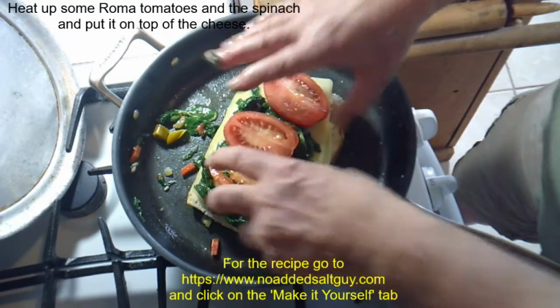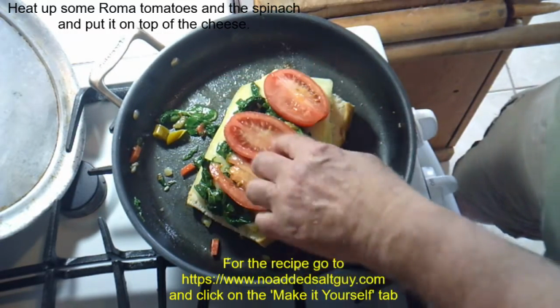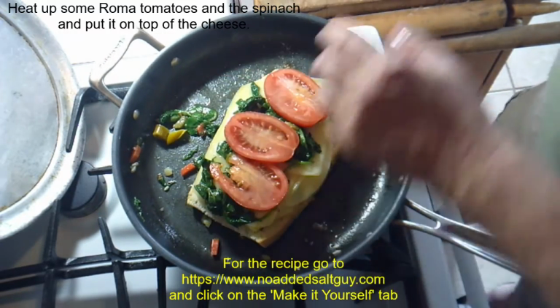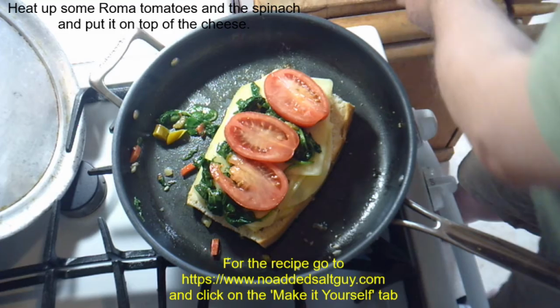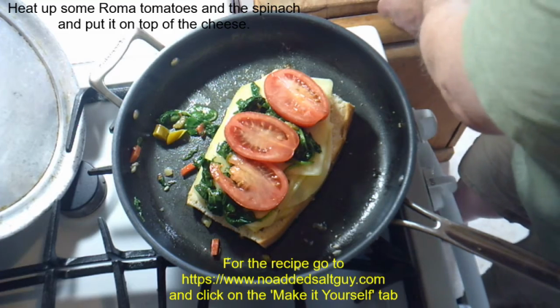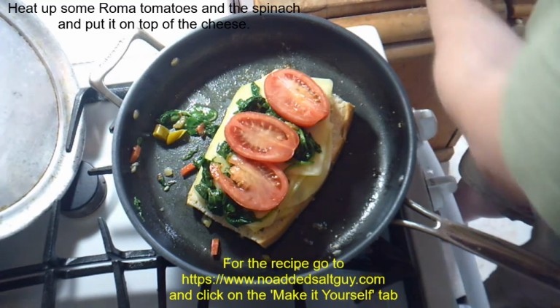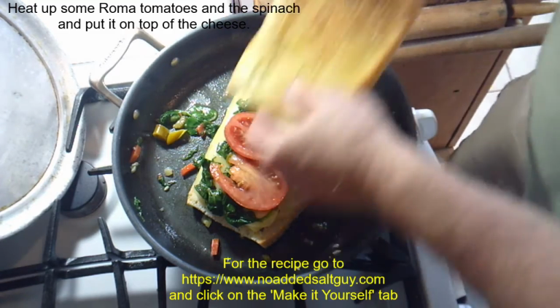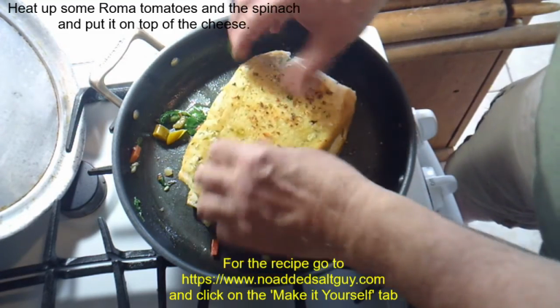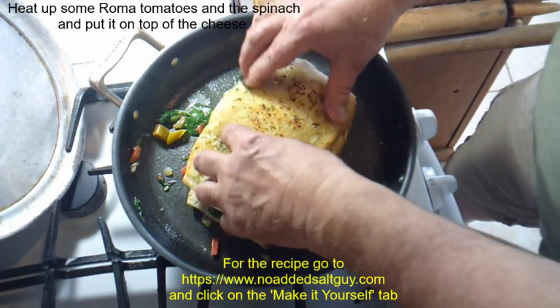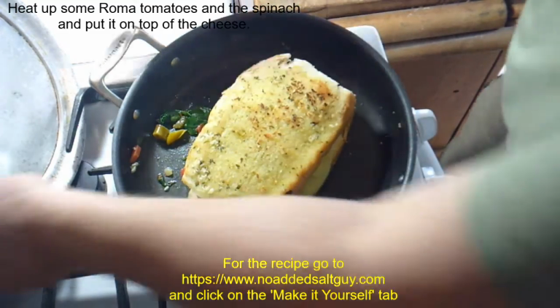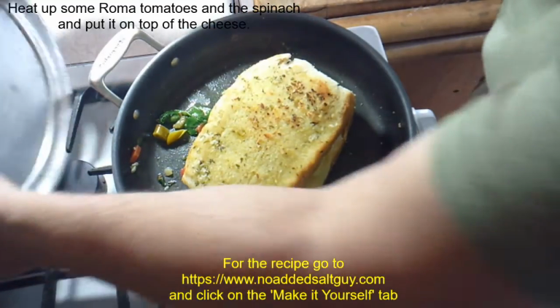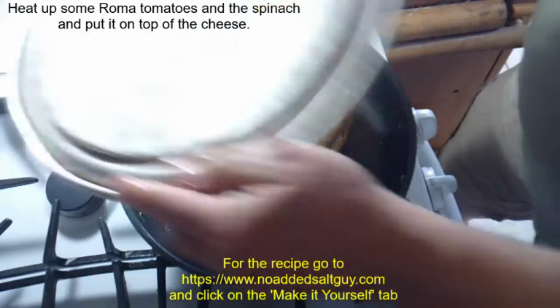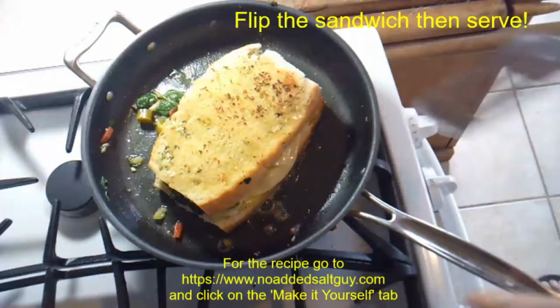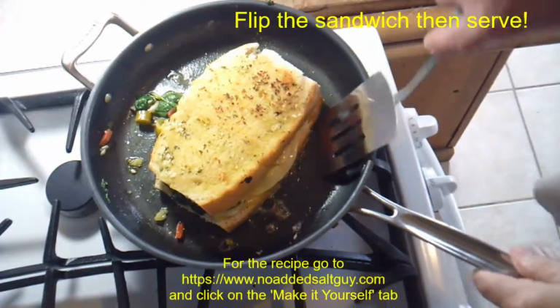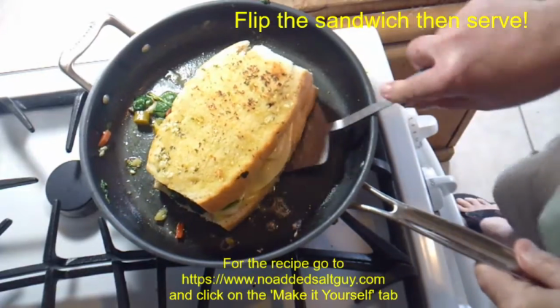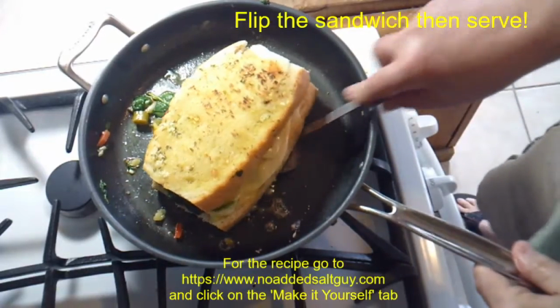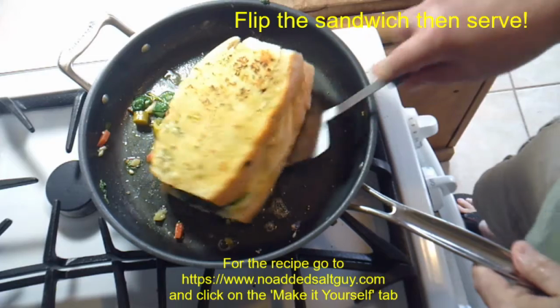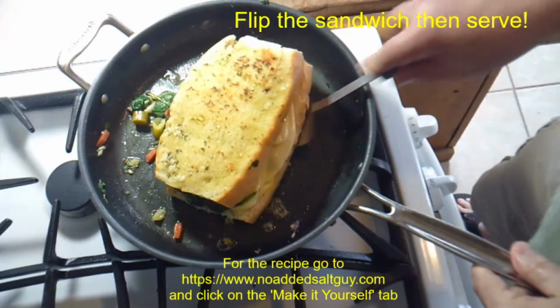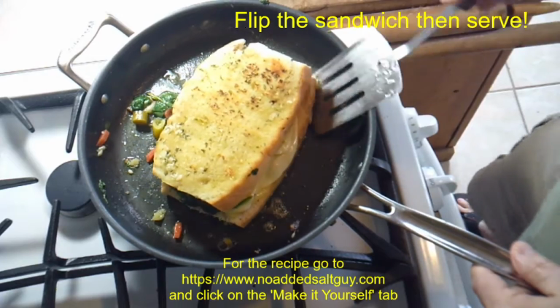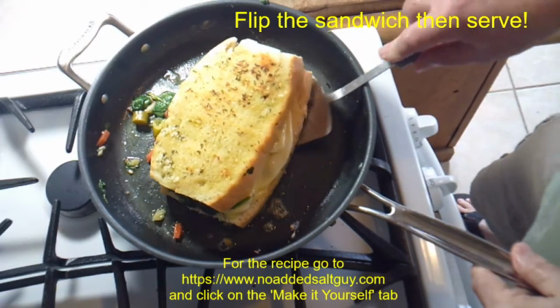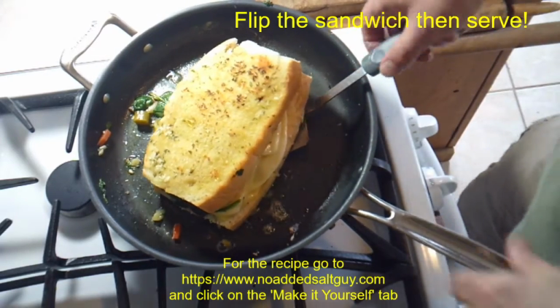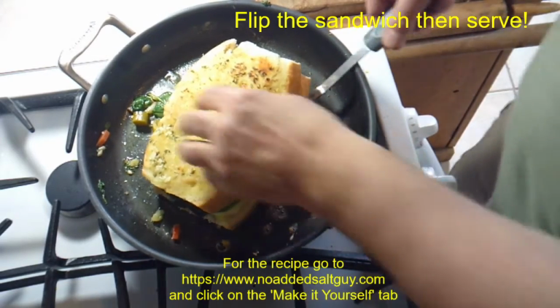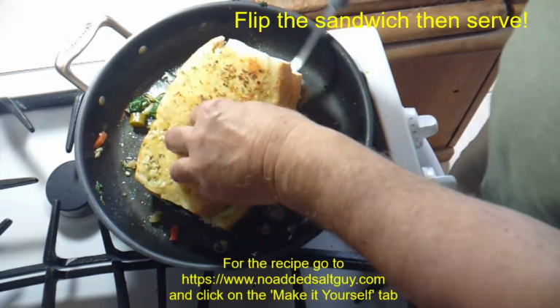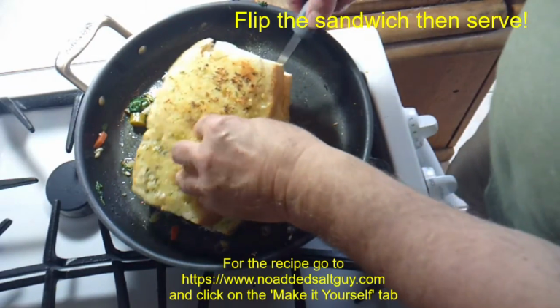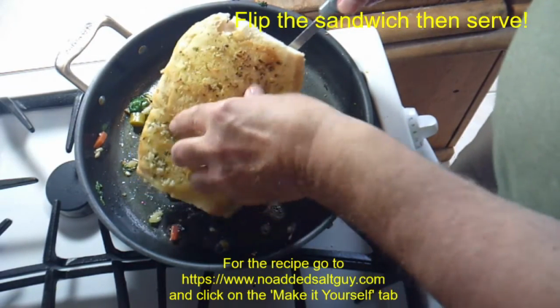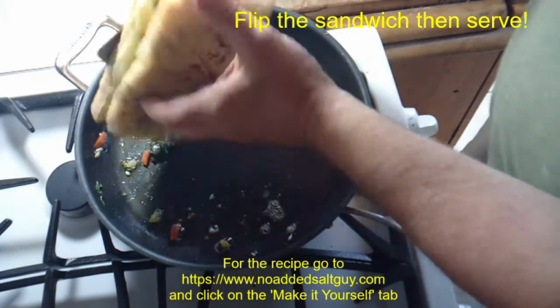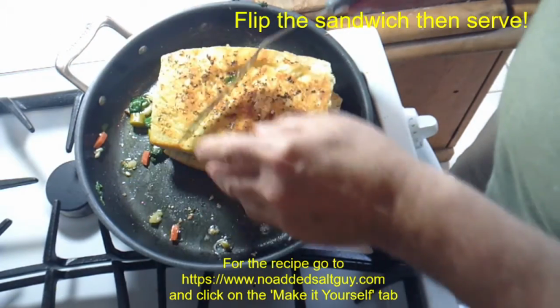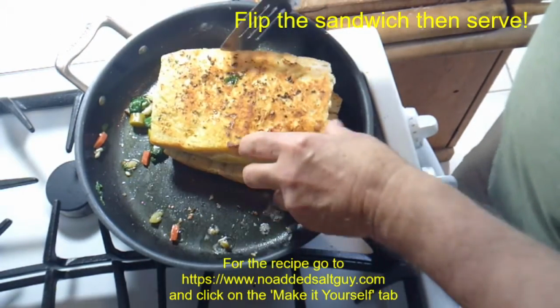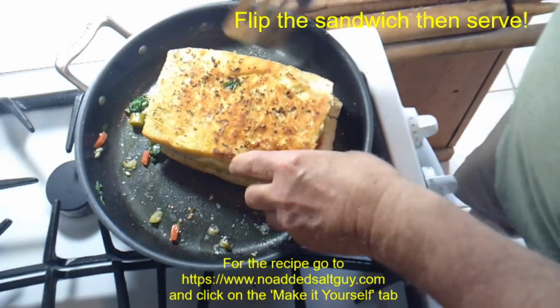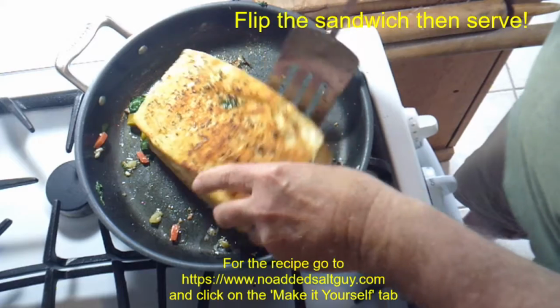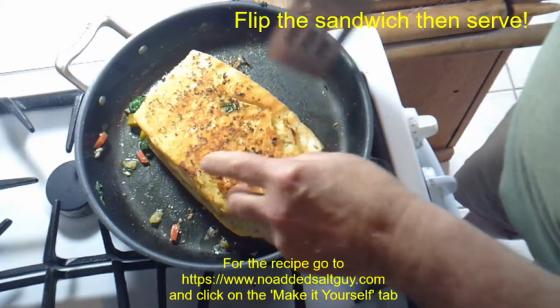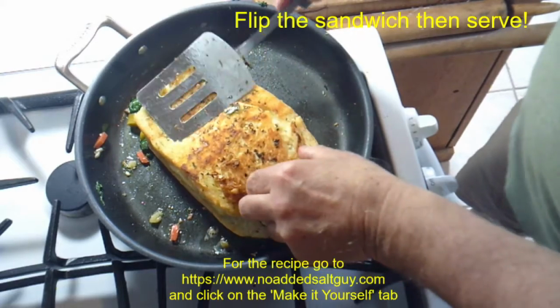Put the other slice on top of it, cover it, and let the cheeses melt. Then I'm just going to flip the sandwich and serve.